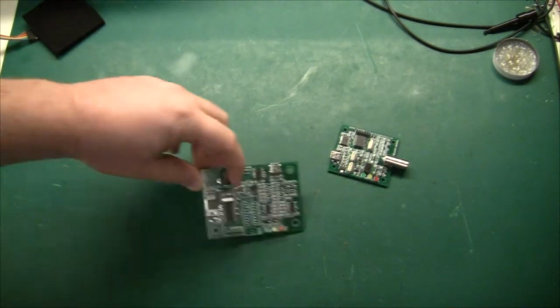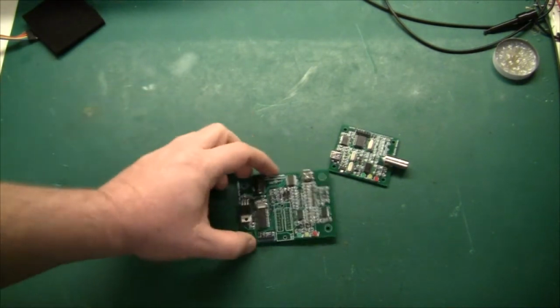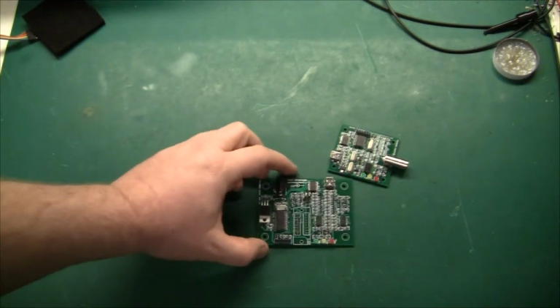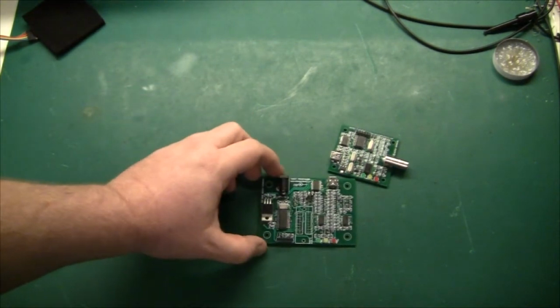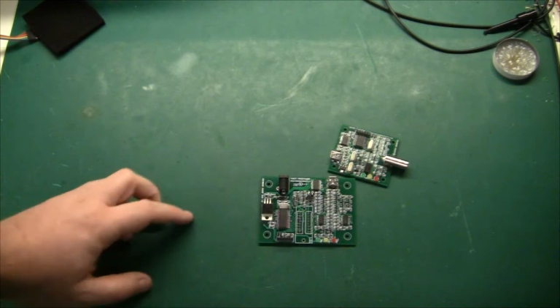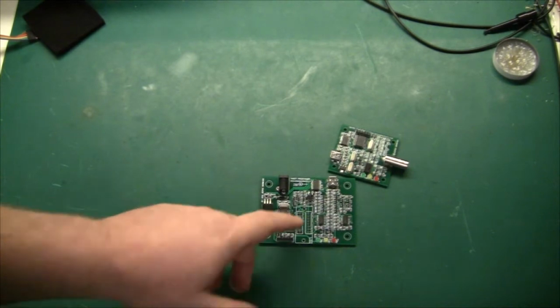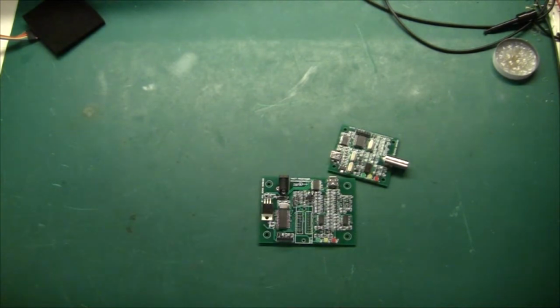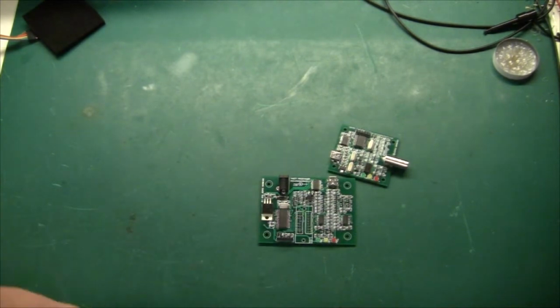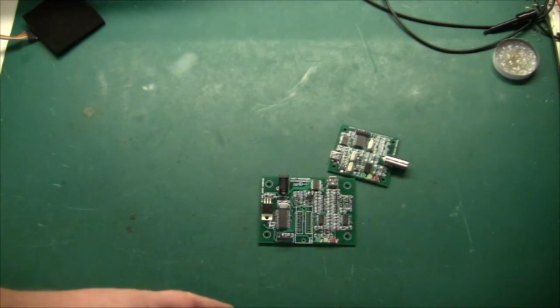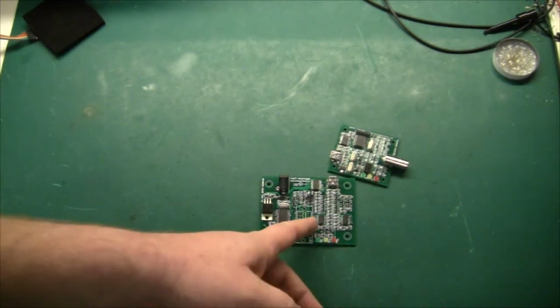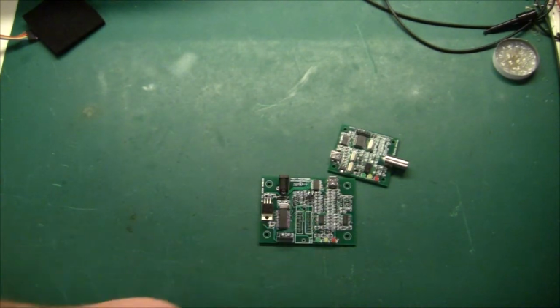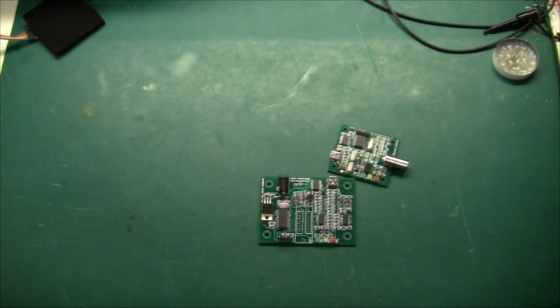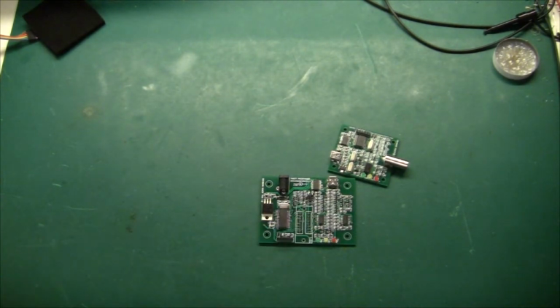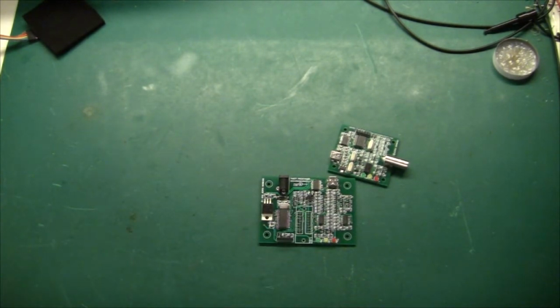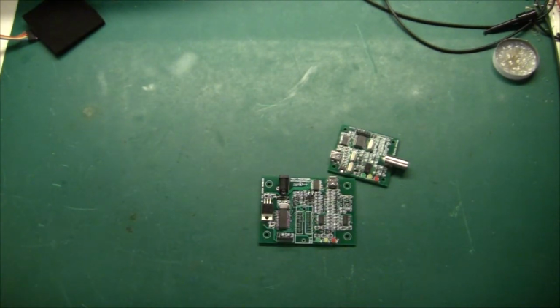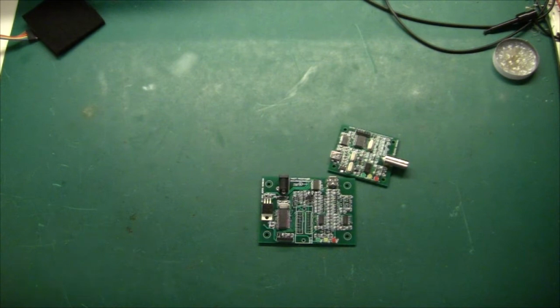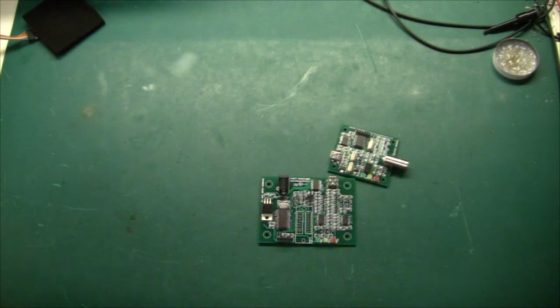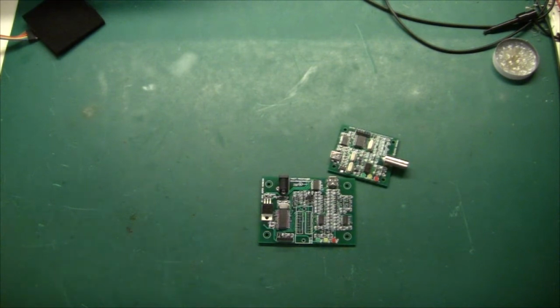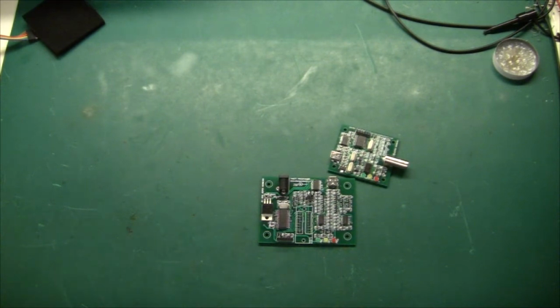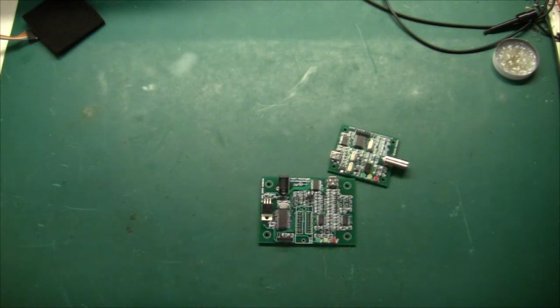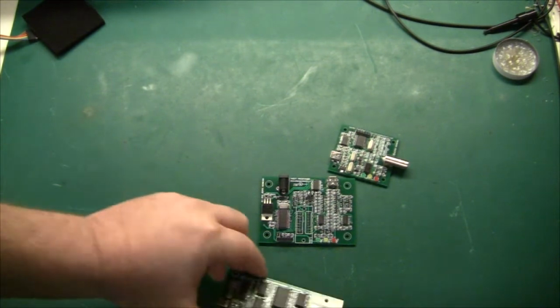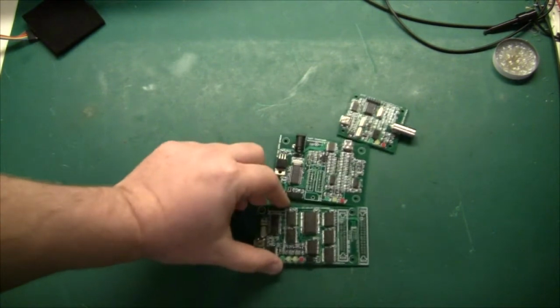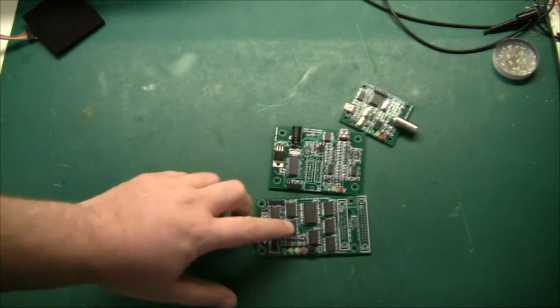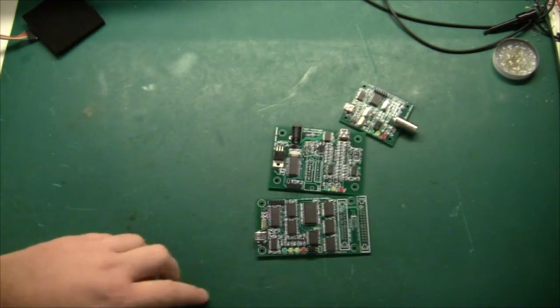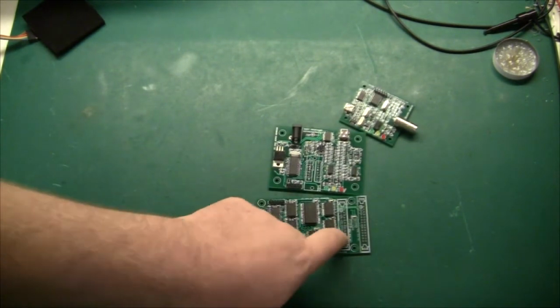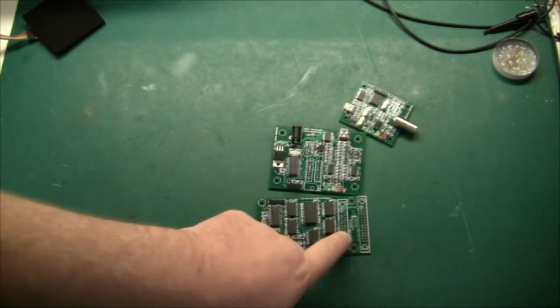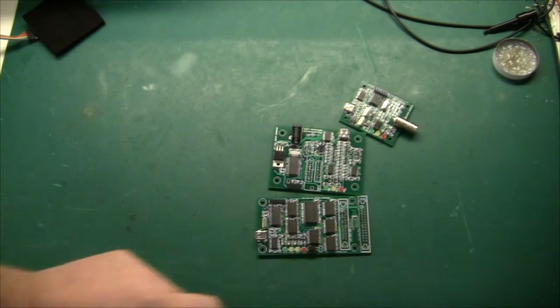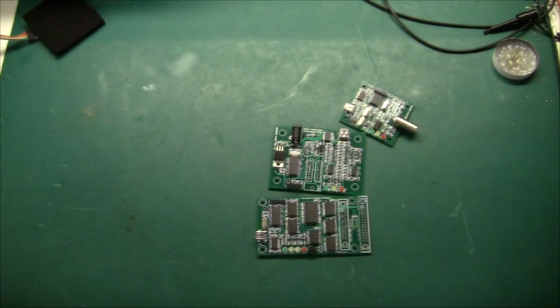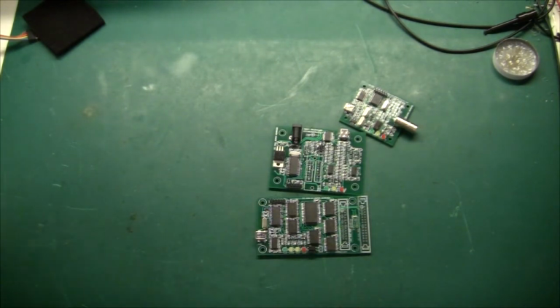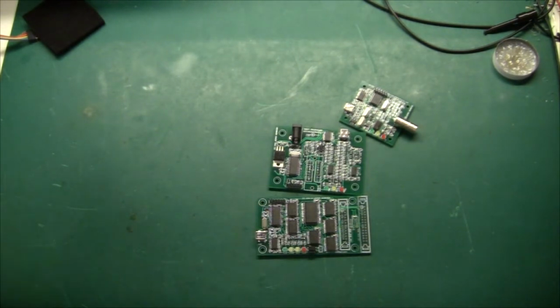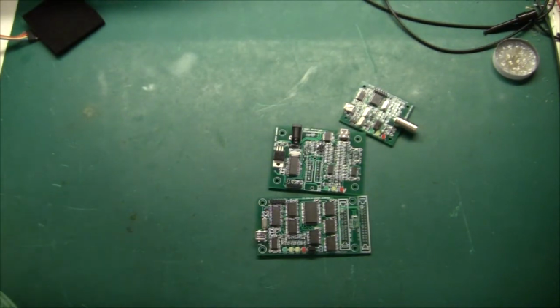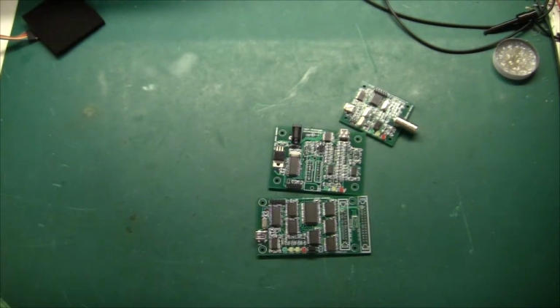This is my PROM programmer. The ZIF socket I bought from China actually broke during shipping, so I ordered a new one. And here's my EEPROM emulator — I still need these connectors here before it's done.